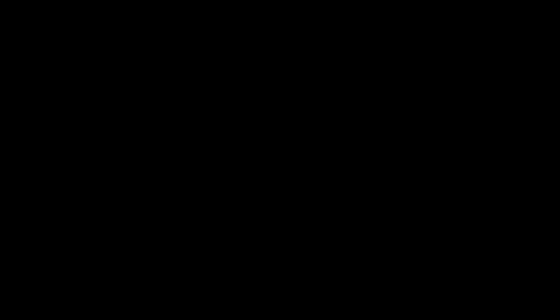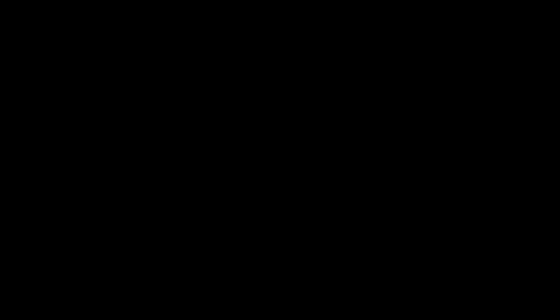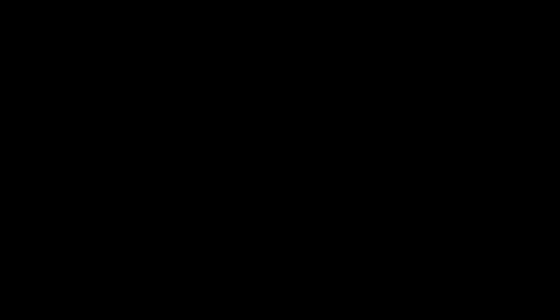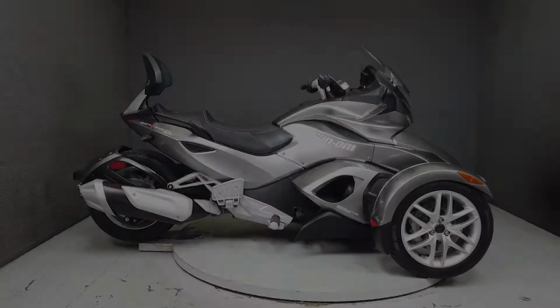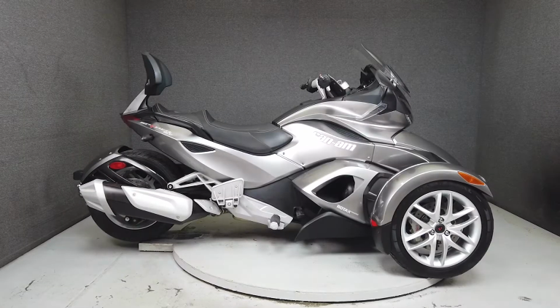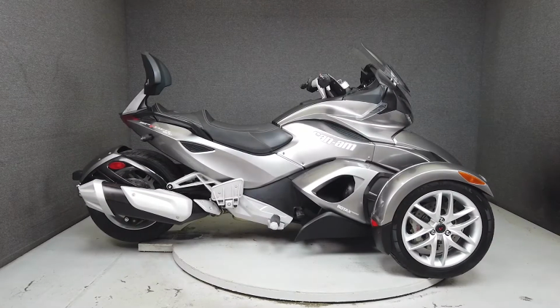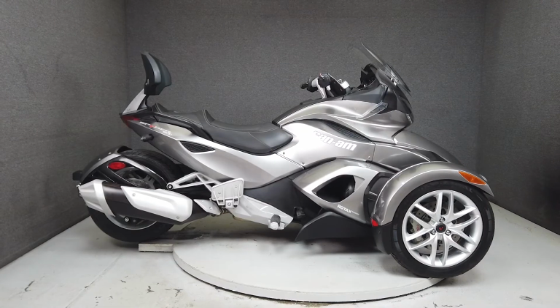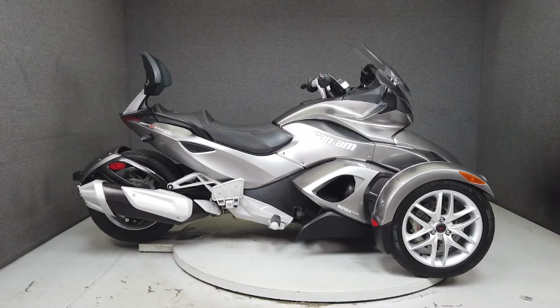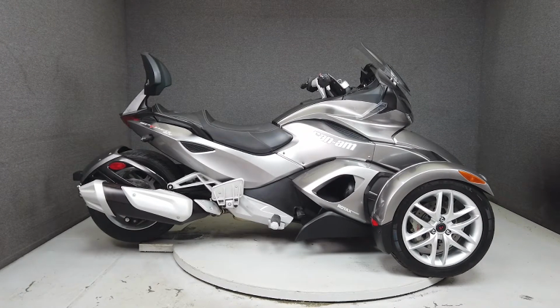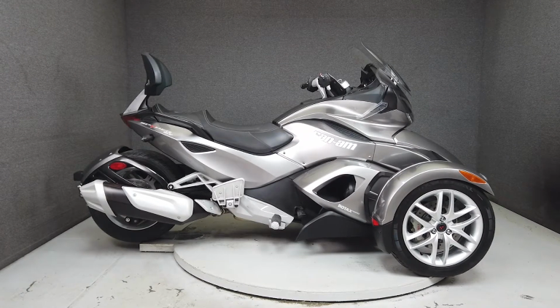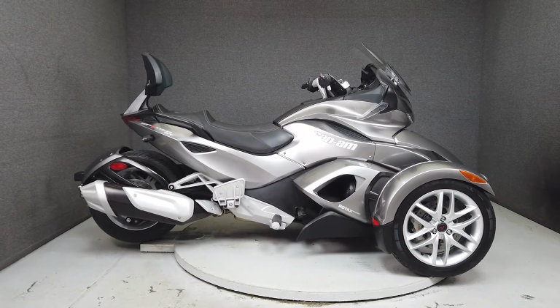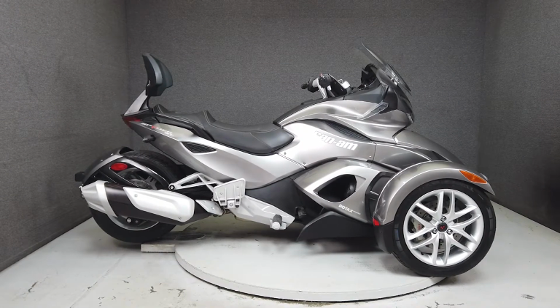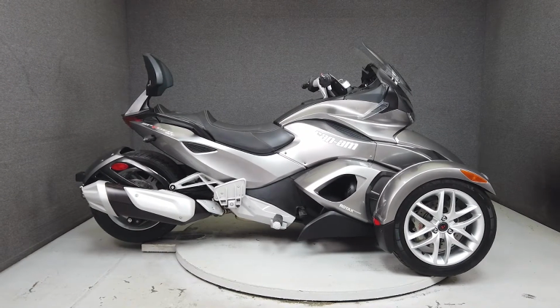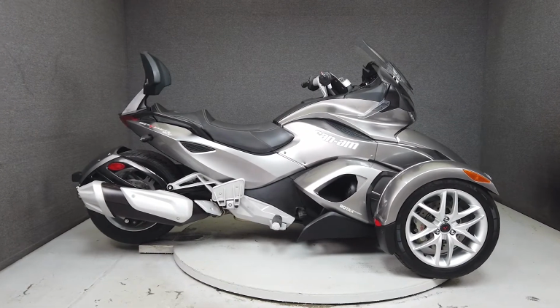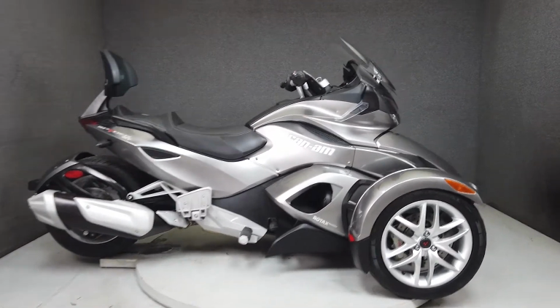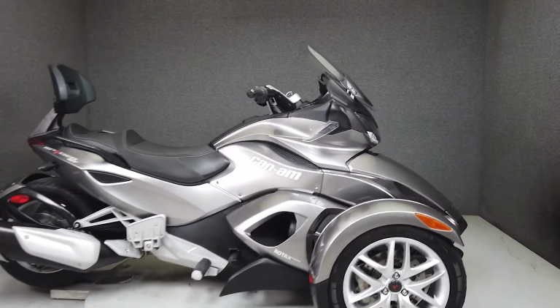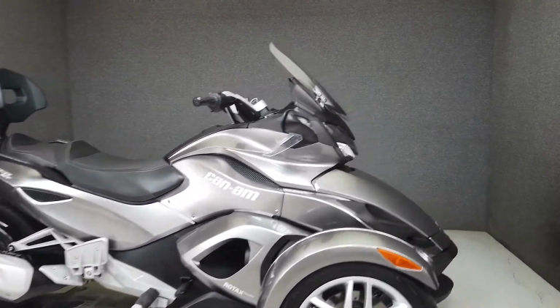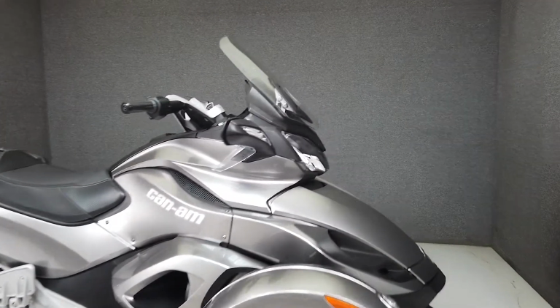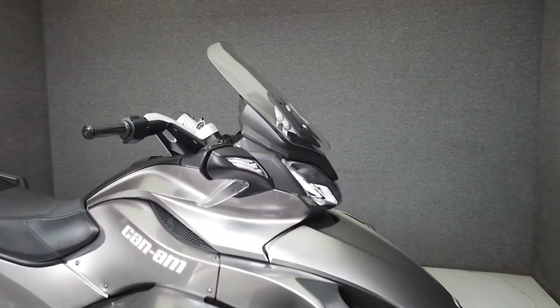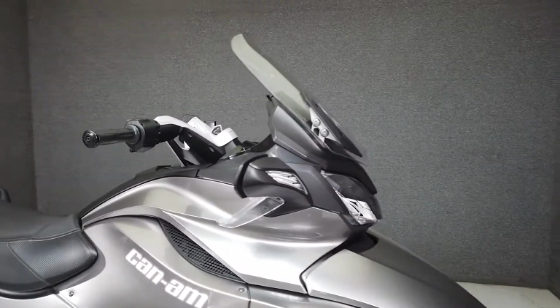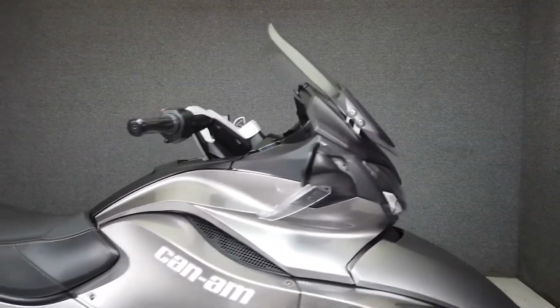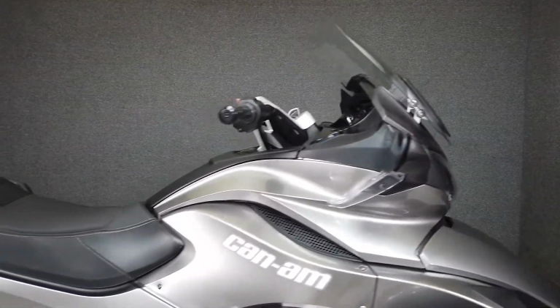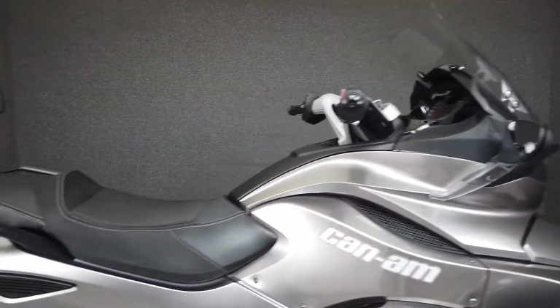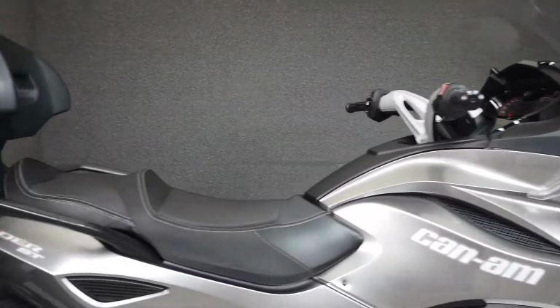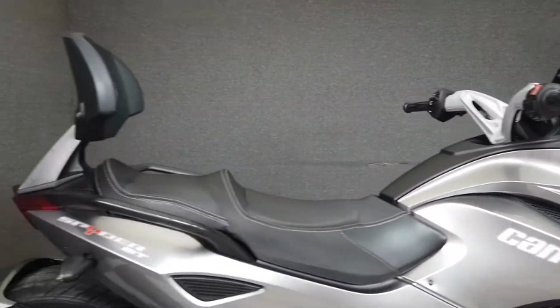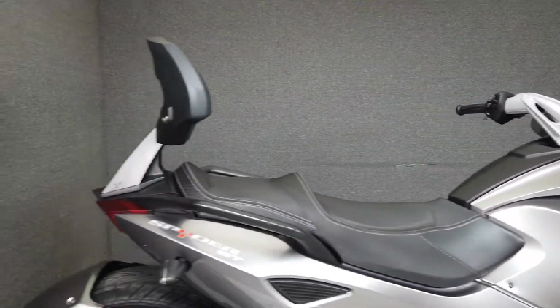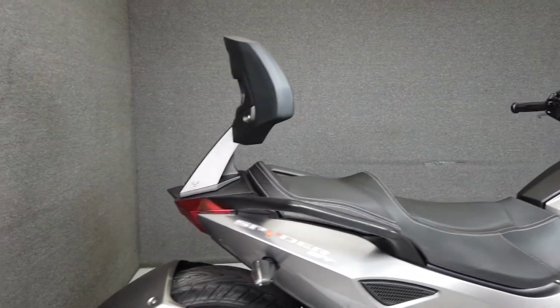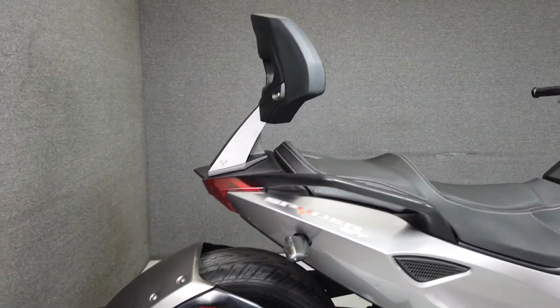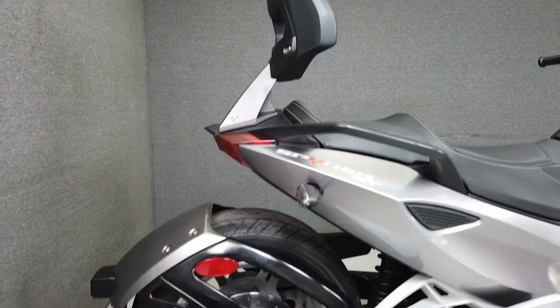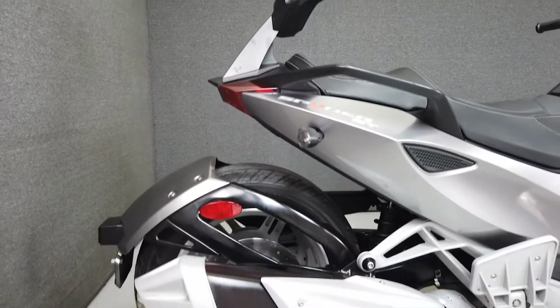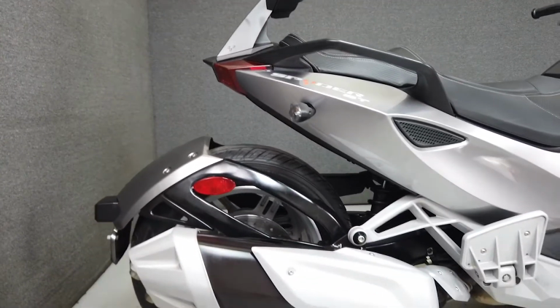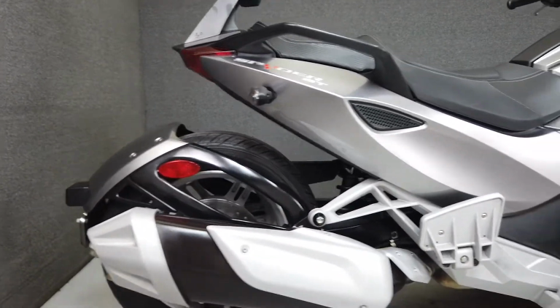Hey everyone, this is Keegan from National Power Sports. This stock one-owner 2013 Can-Am Spyder ST-SSM5 with only 17,588 miles passes New Hampshire State Inspection and is in great running condition.